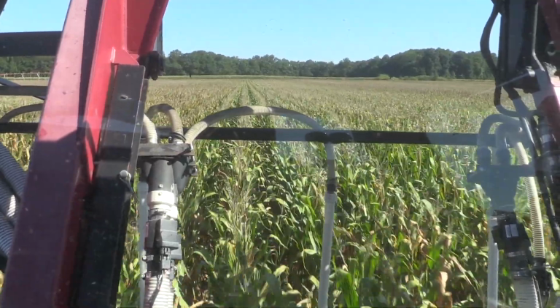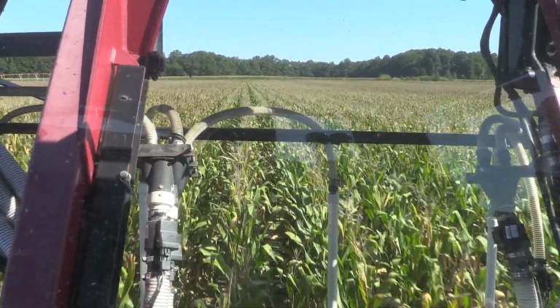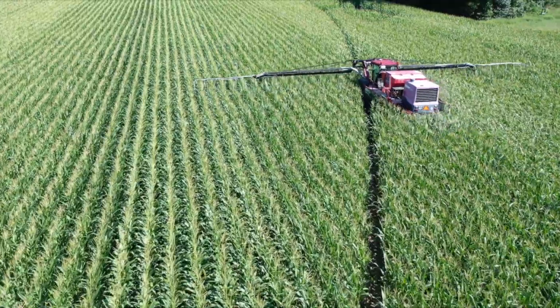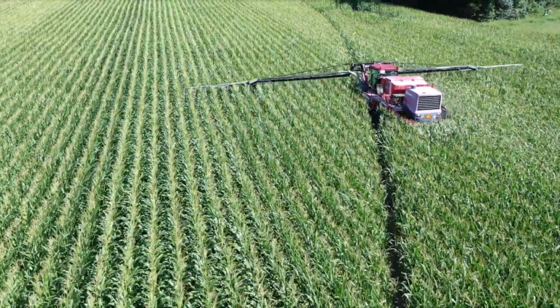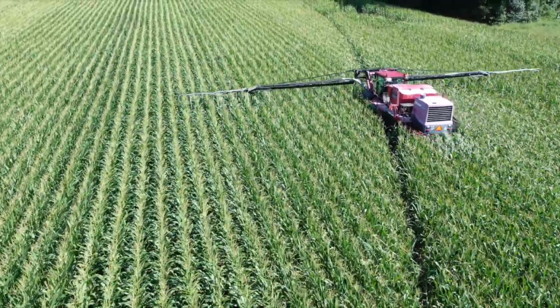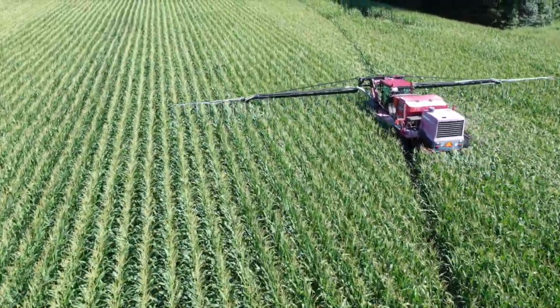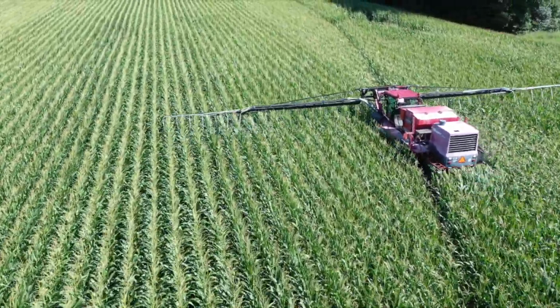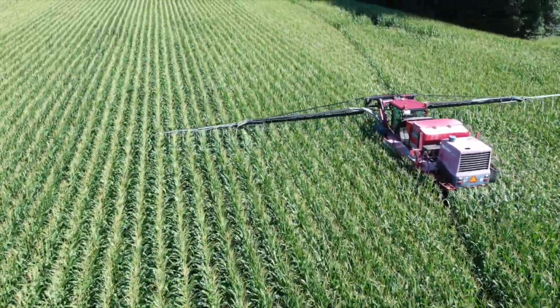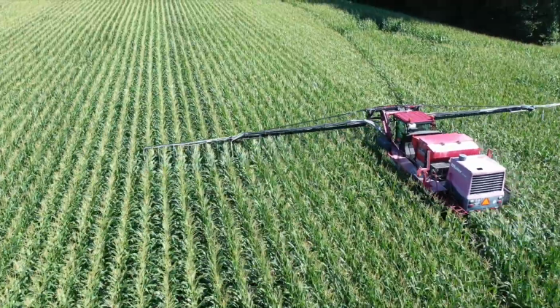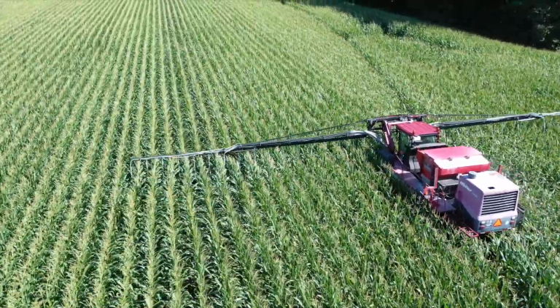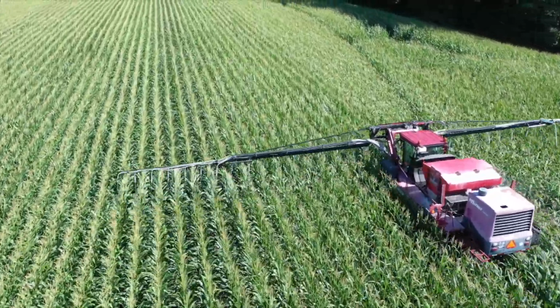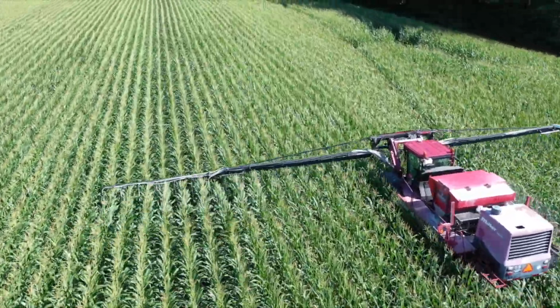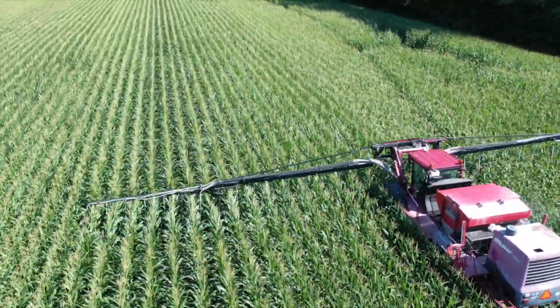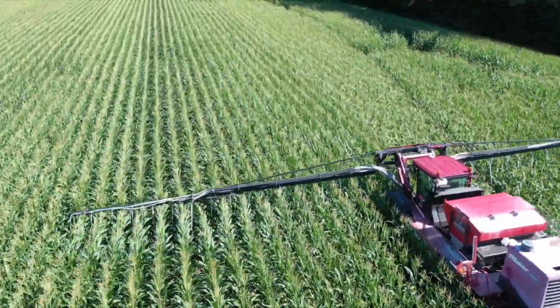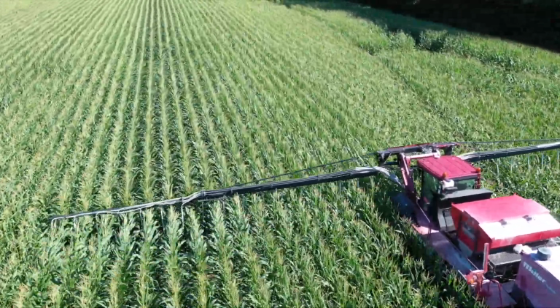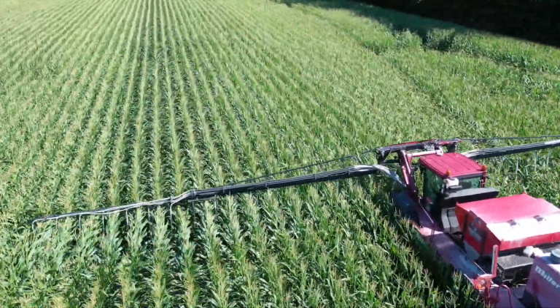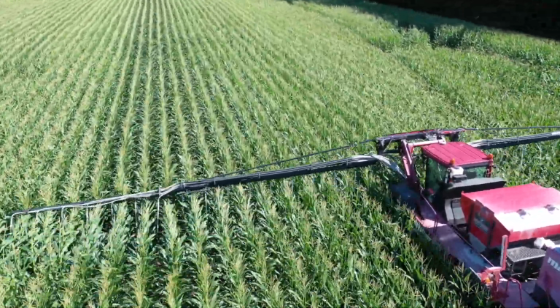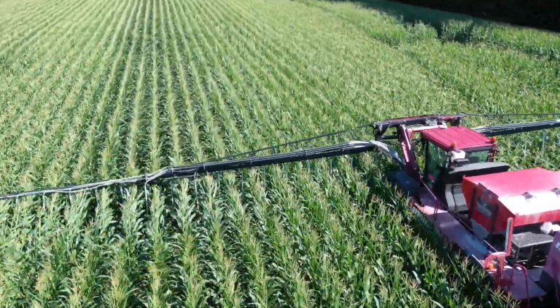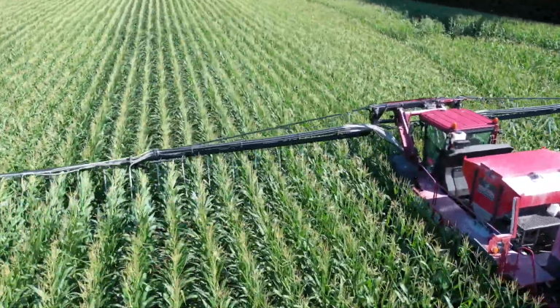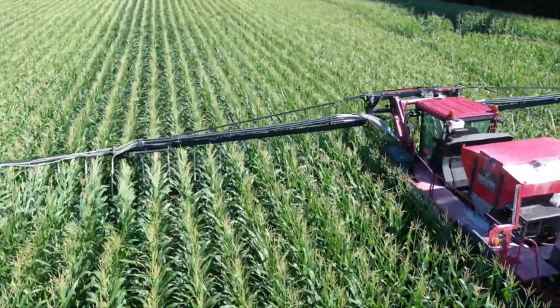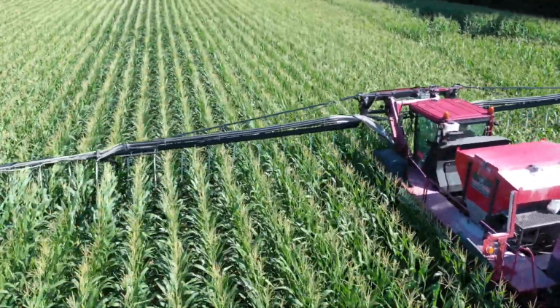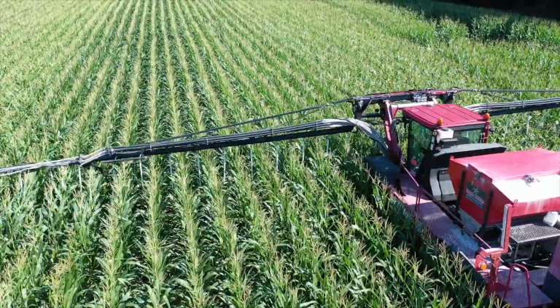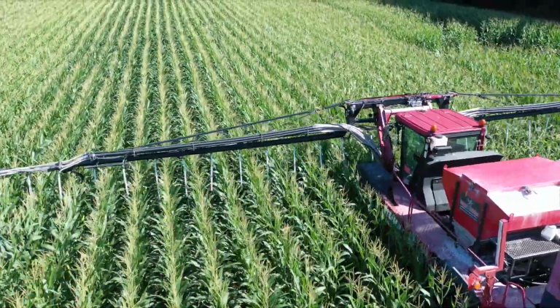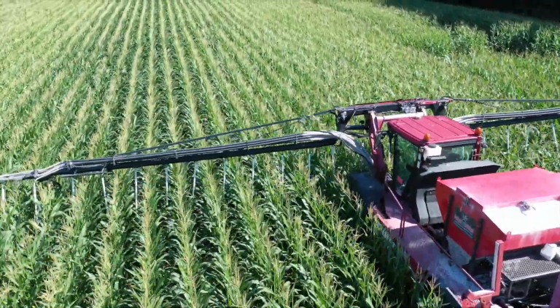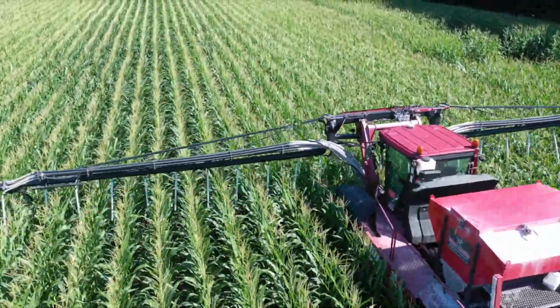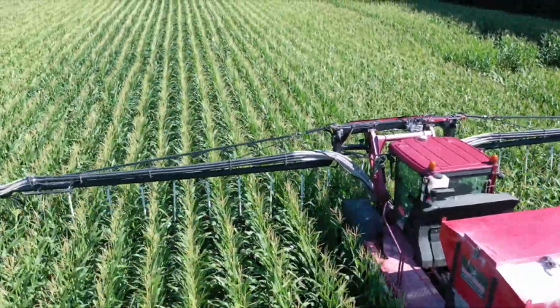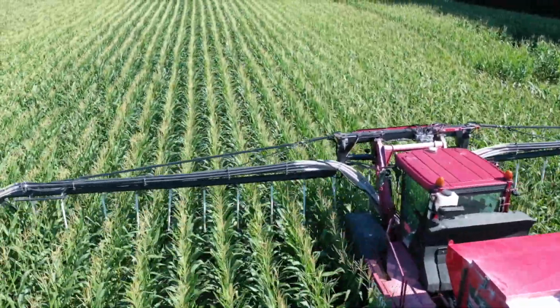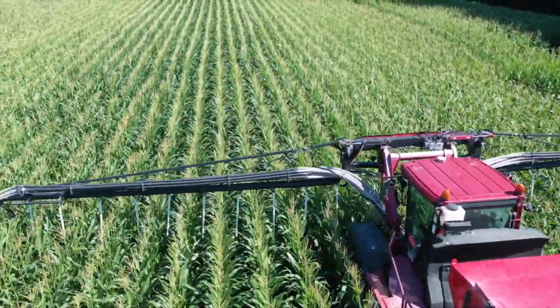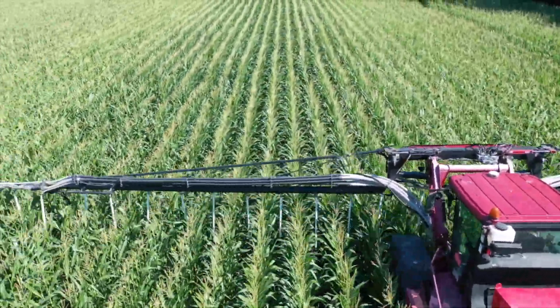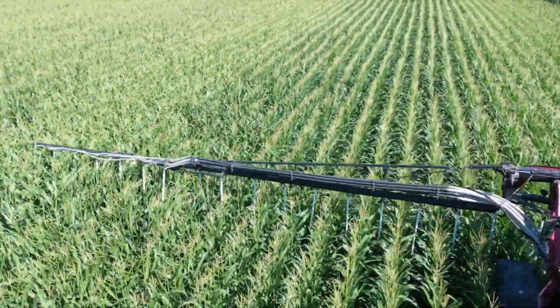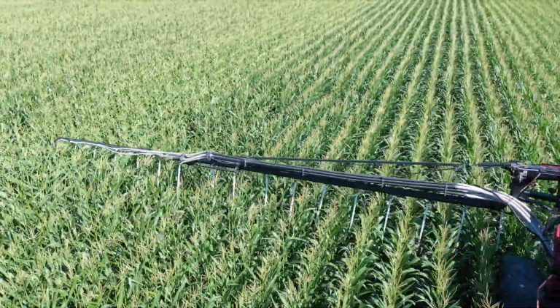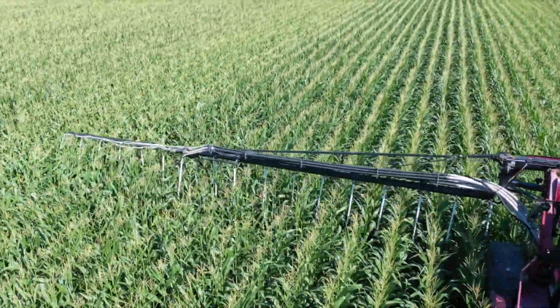Today he's using the Miller Nitro. It's an altered sprayer with a seed box installed to plant a radish and crimson clover mix.